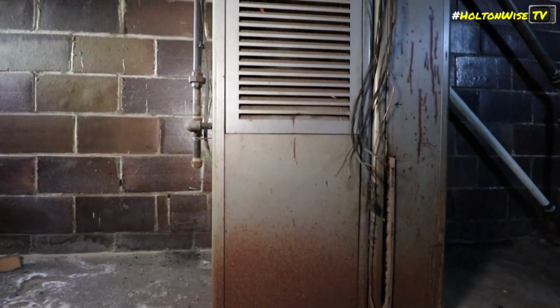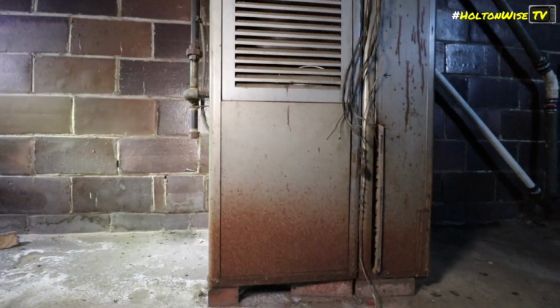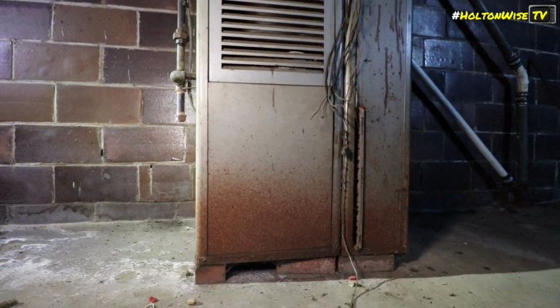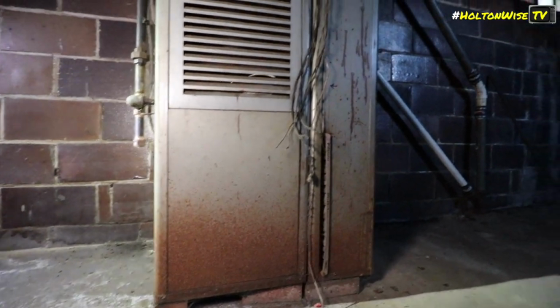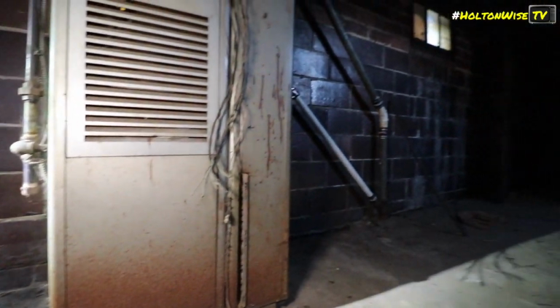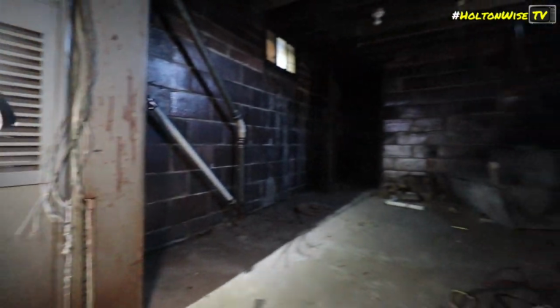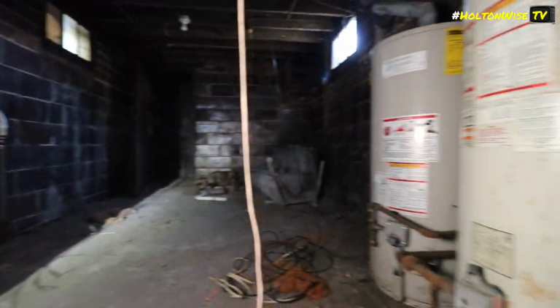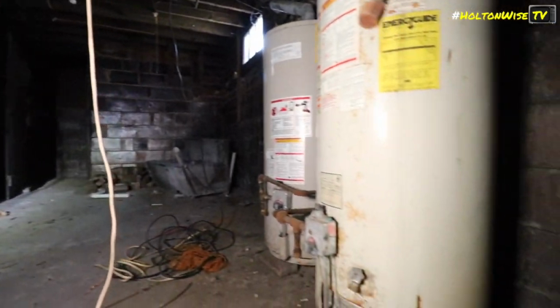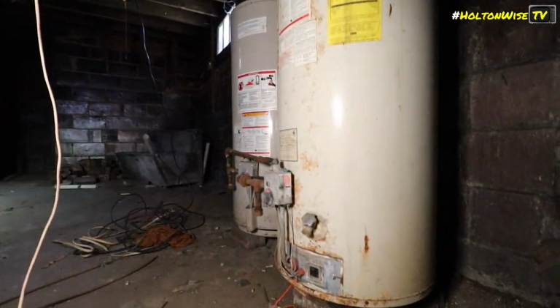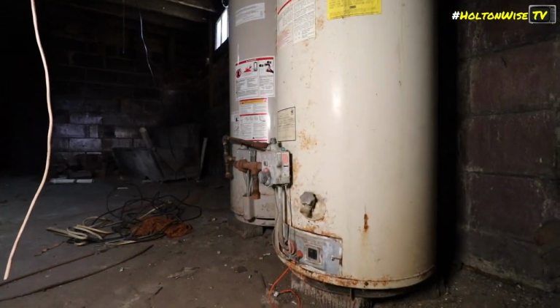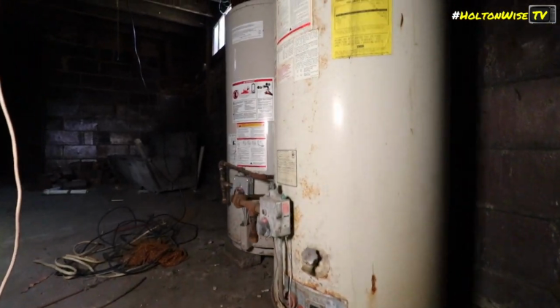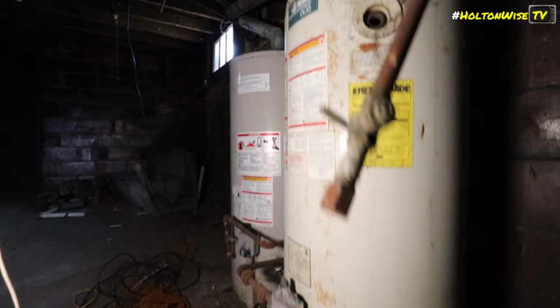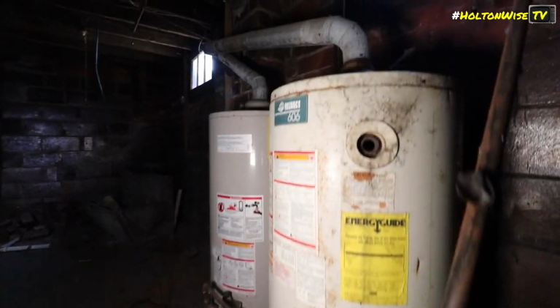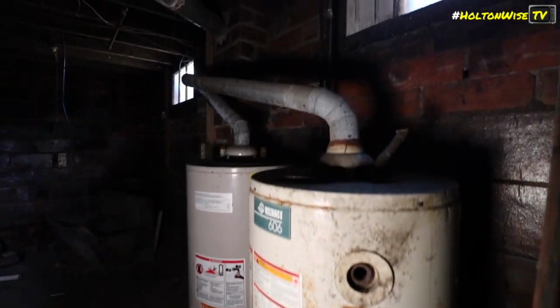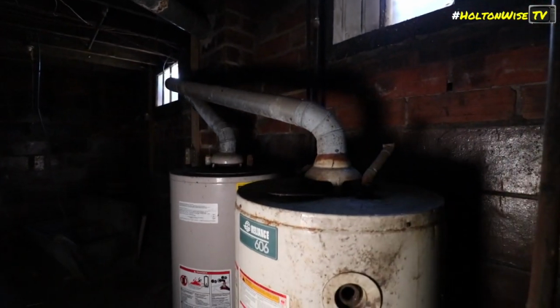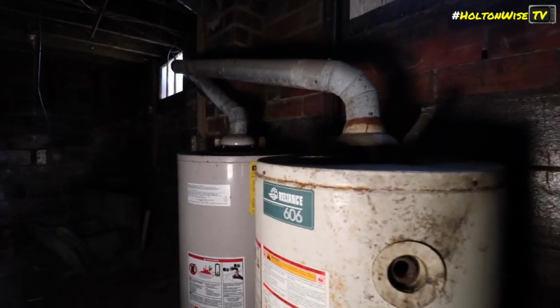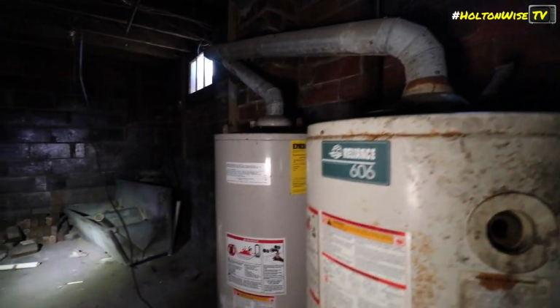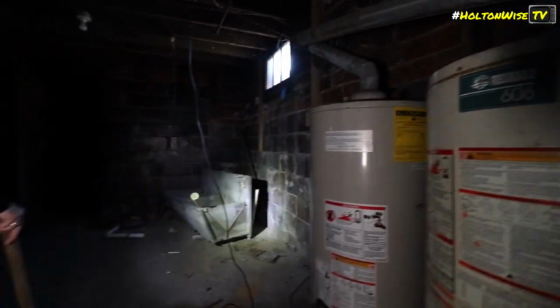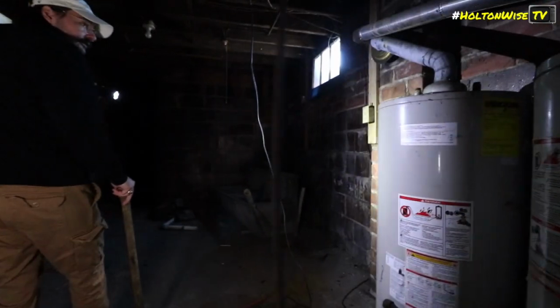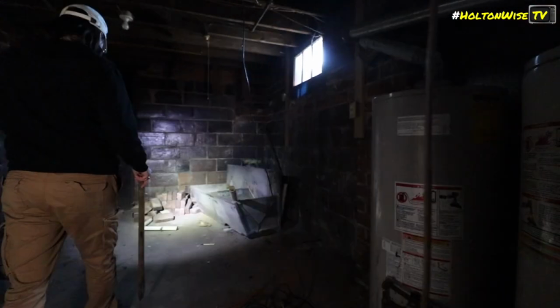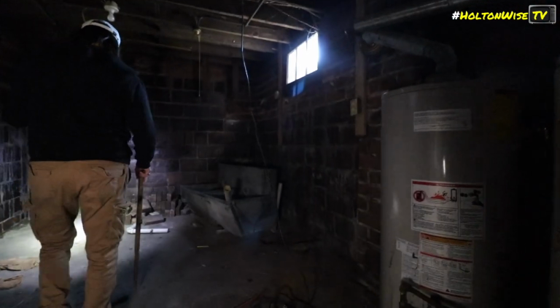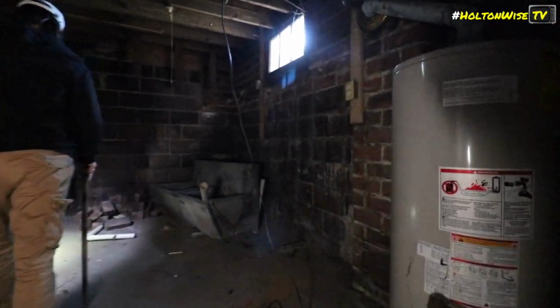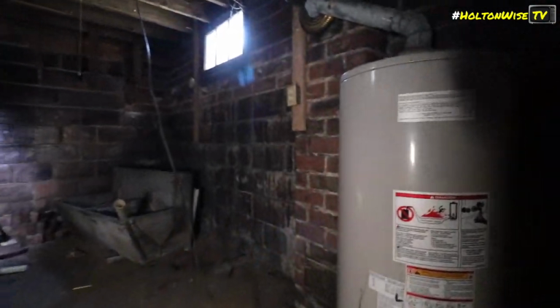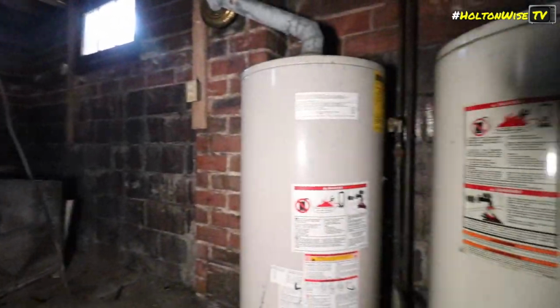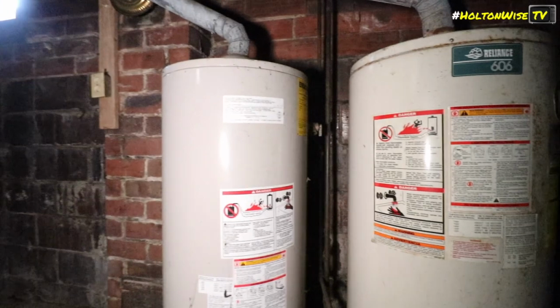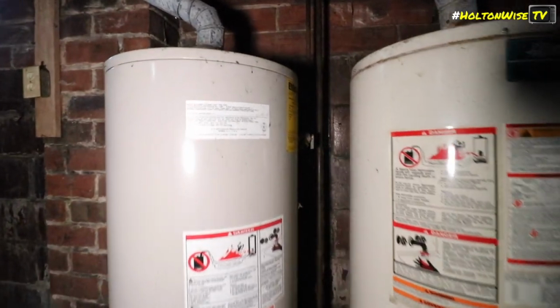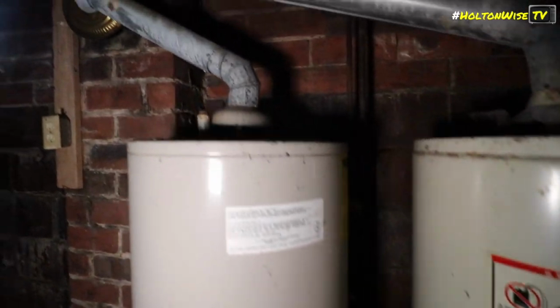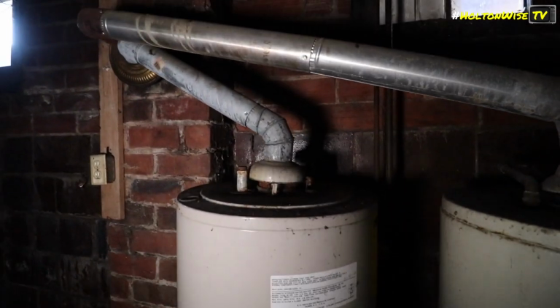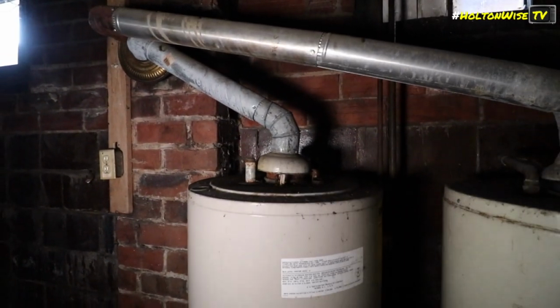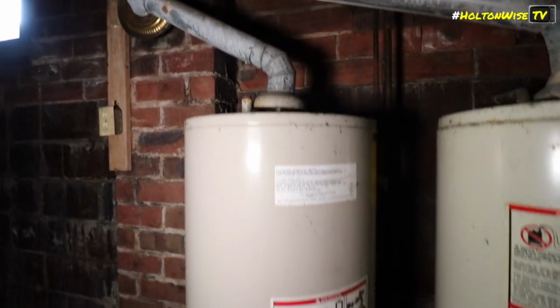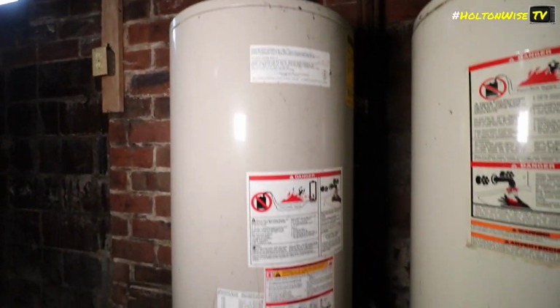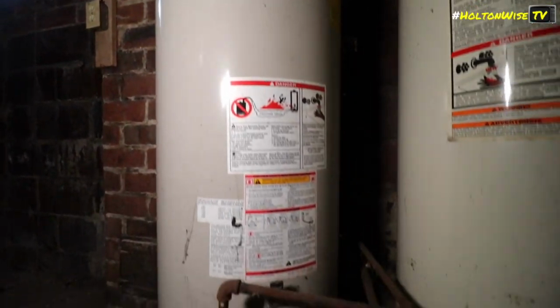The one in the front room is a little newer looking. I don't know why I'm filming these - these are only good for scrap. Don't give anybody an idea - they're here.